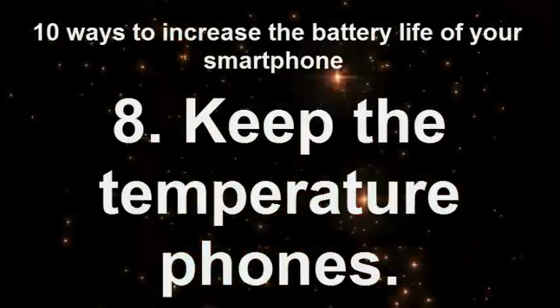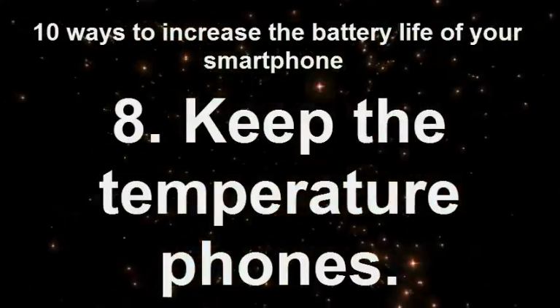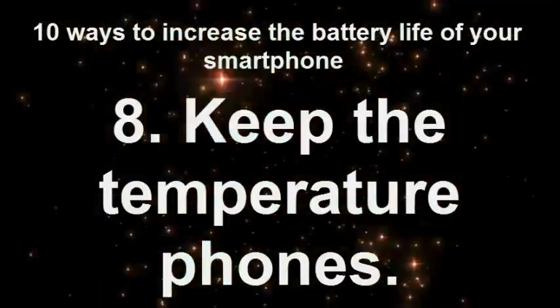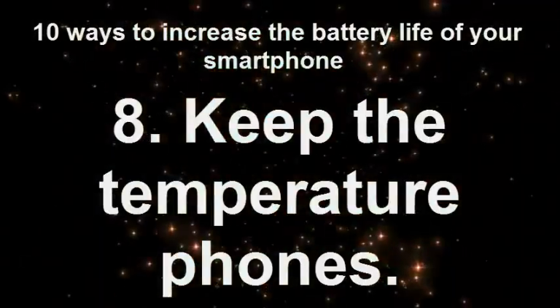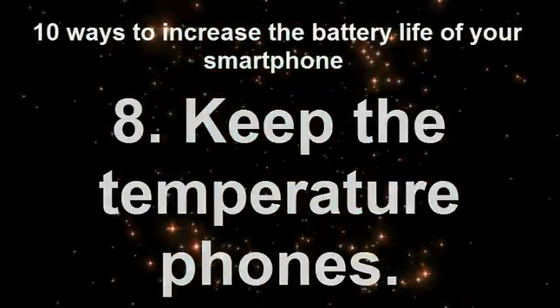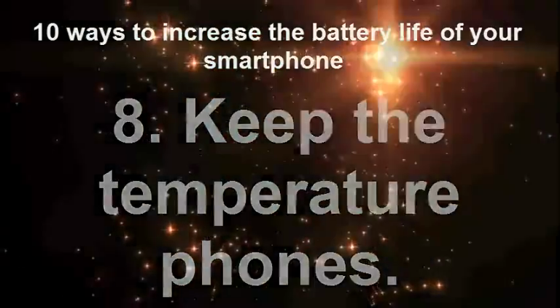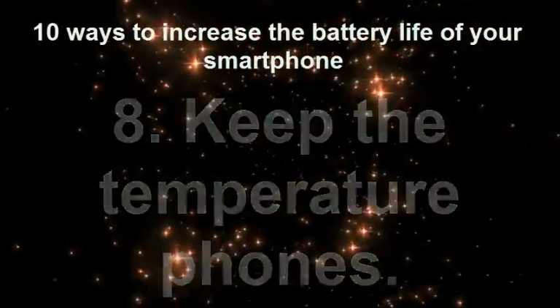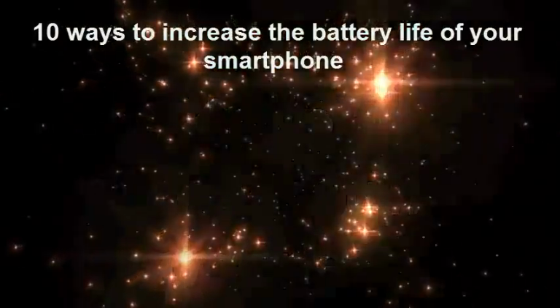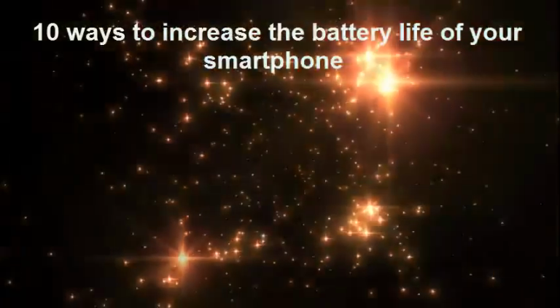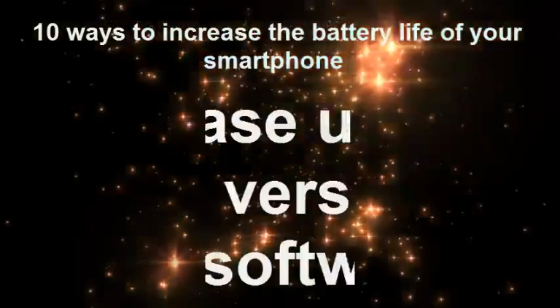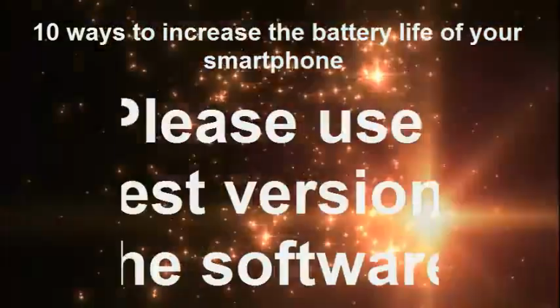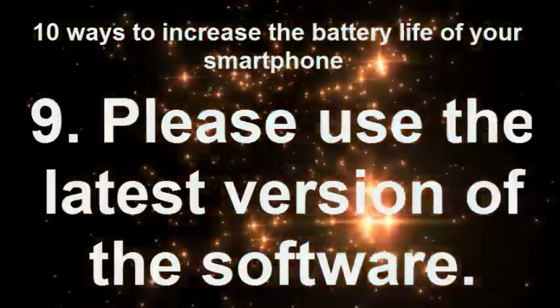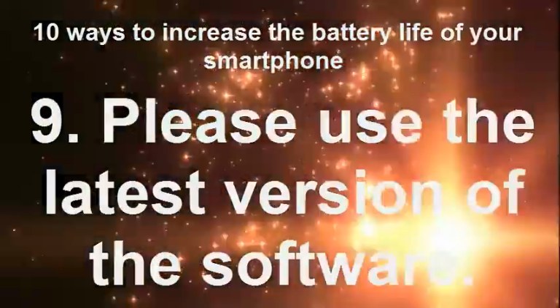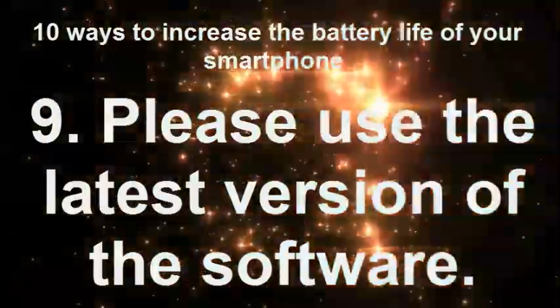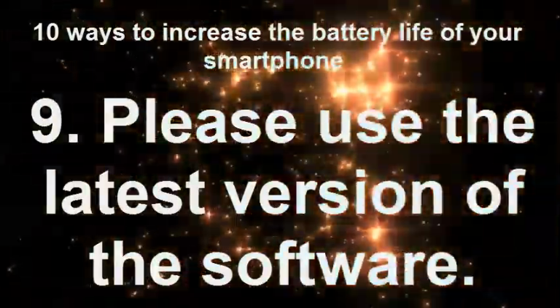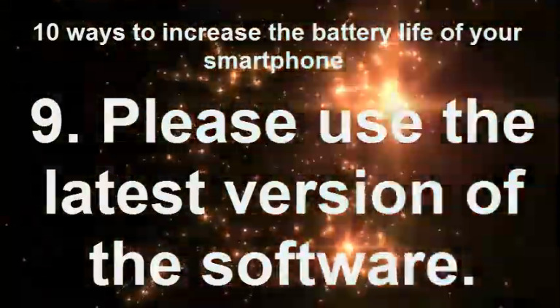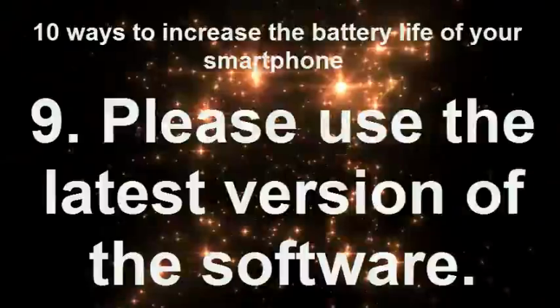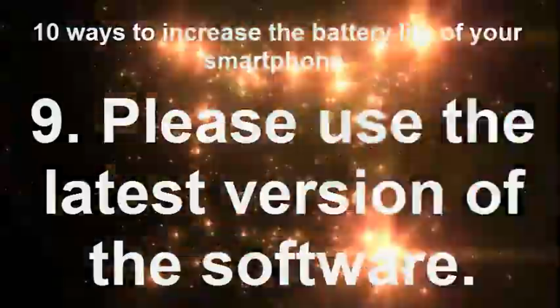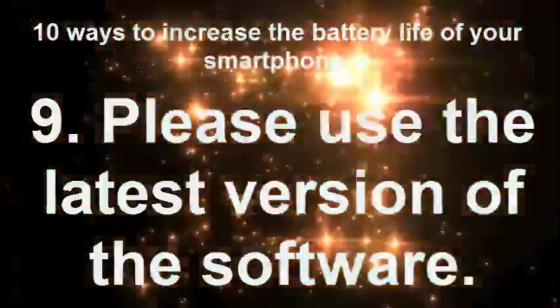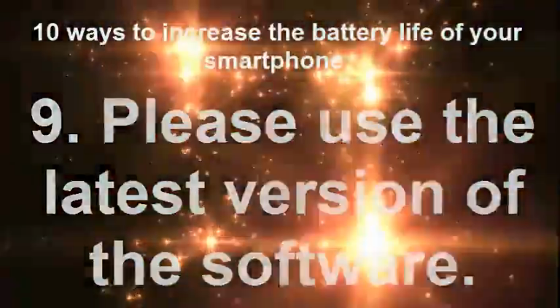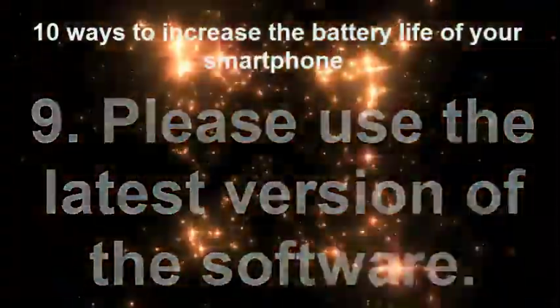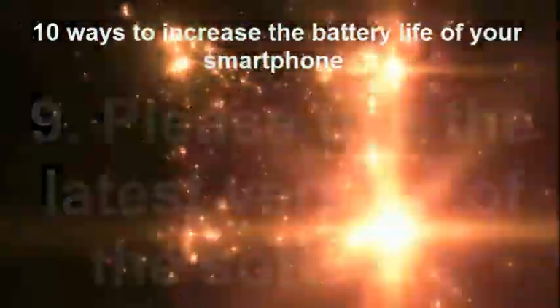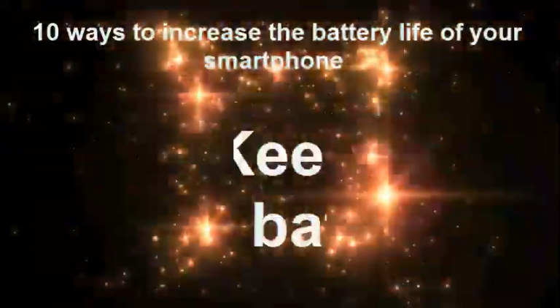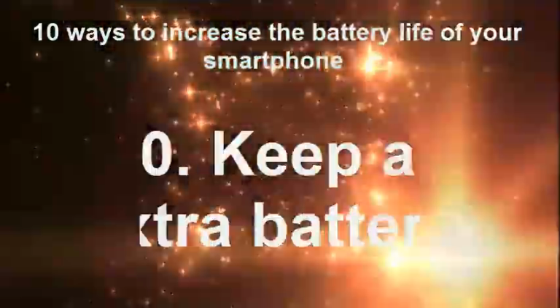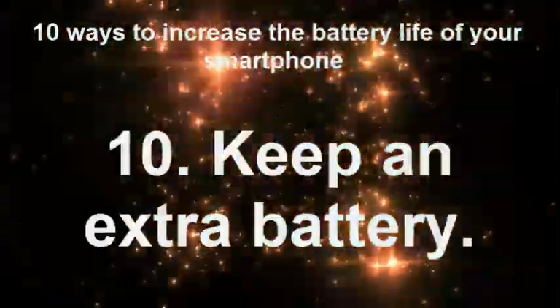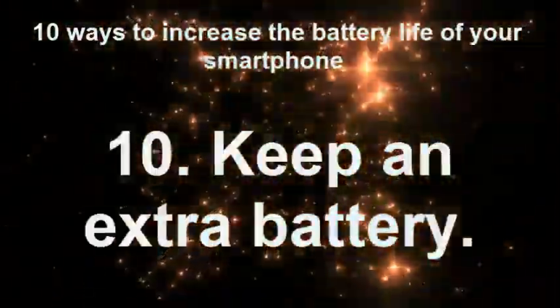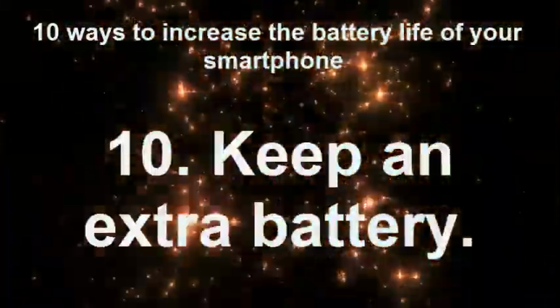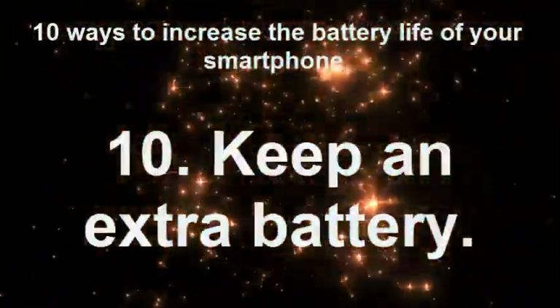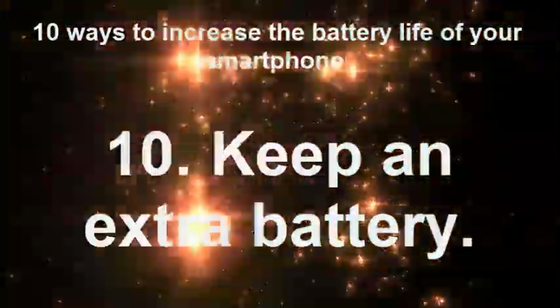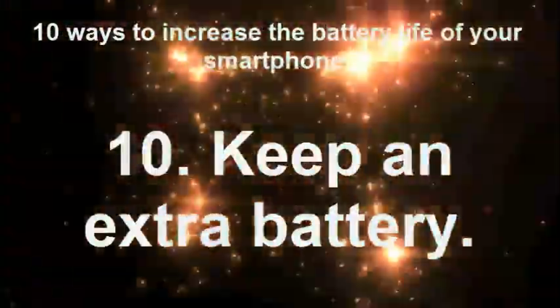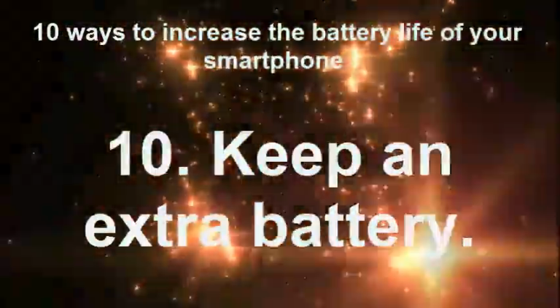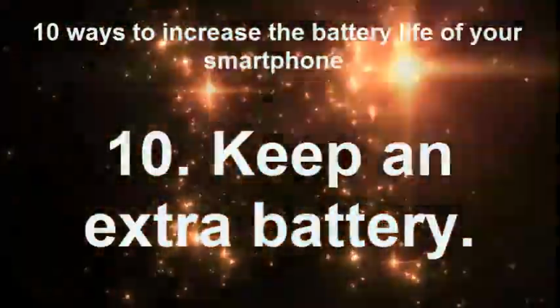8. Keep the temperature of your phone regulated. 9. Please use the latest version of the software. 10. Keep an extra battery.